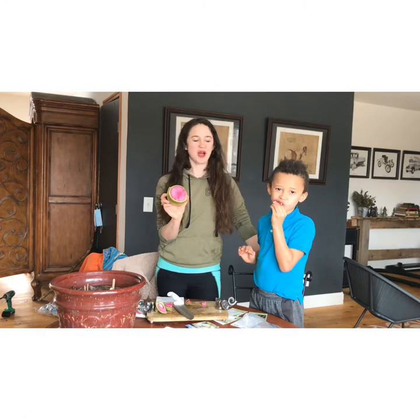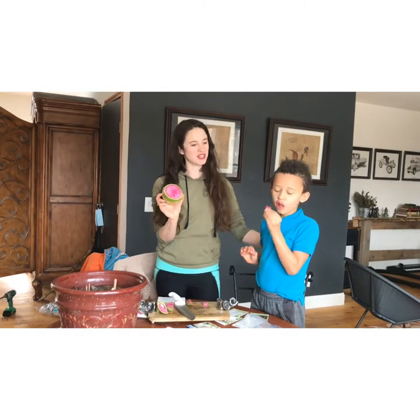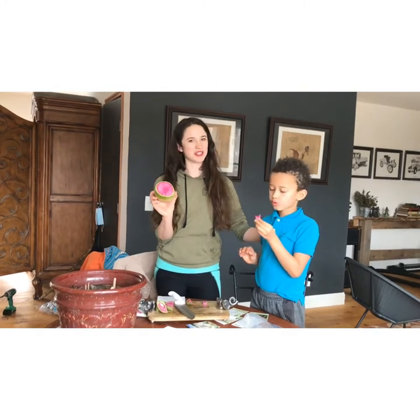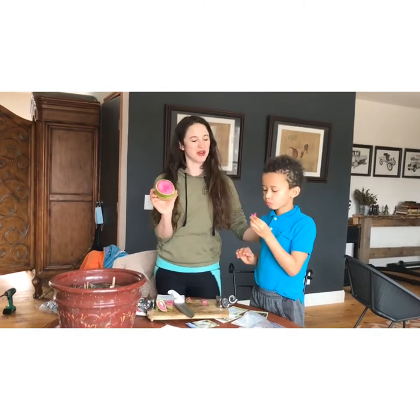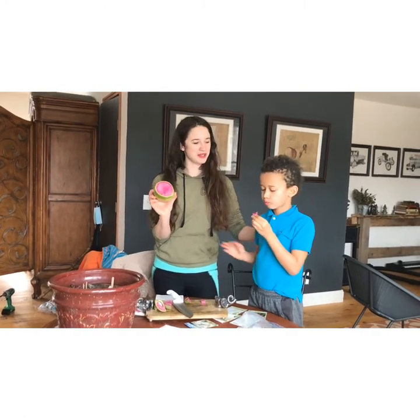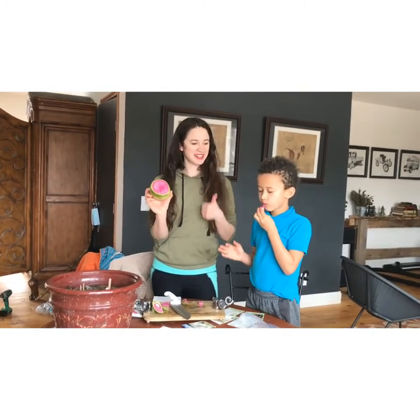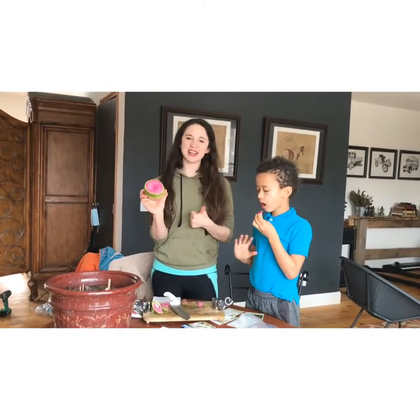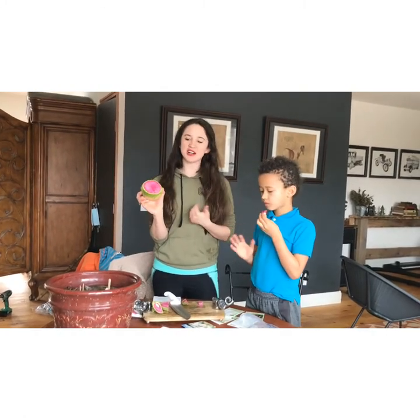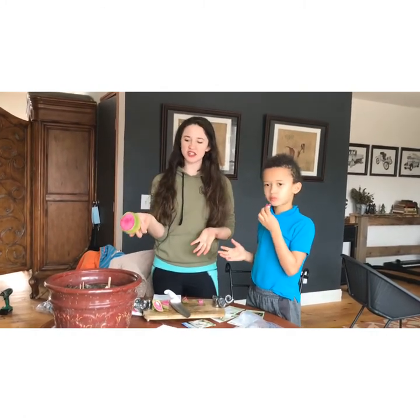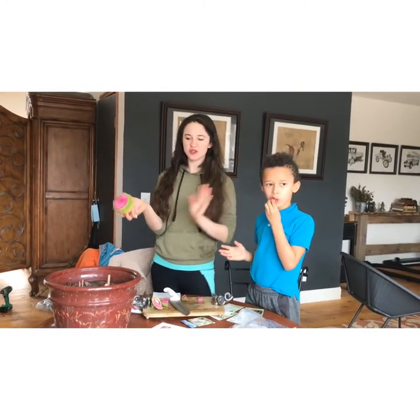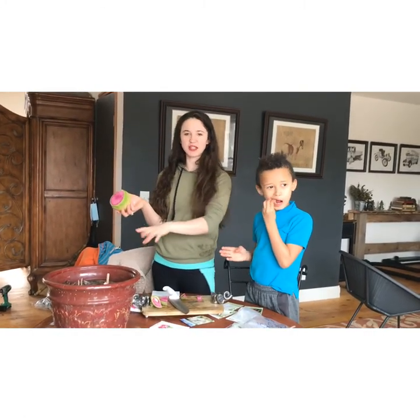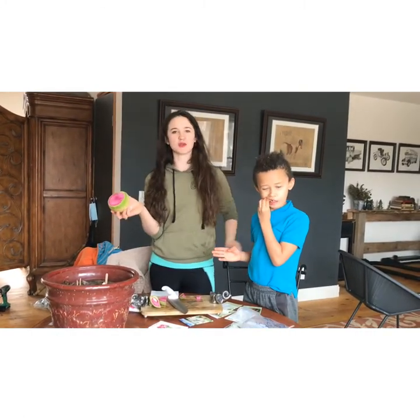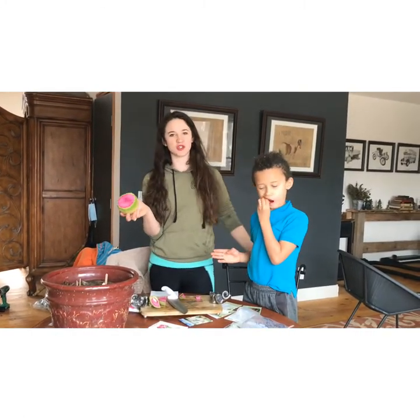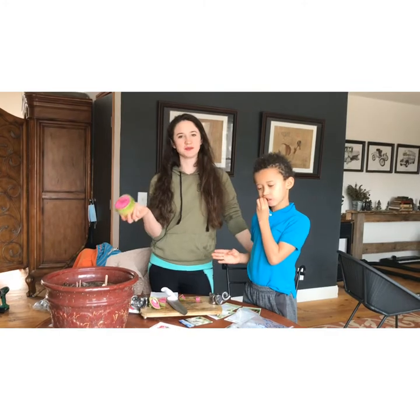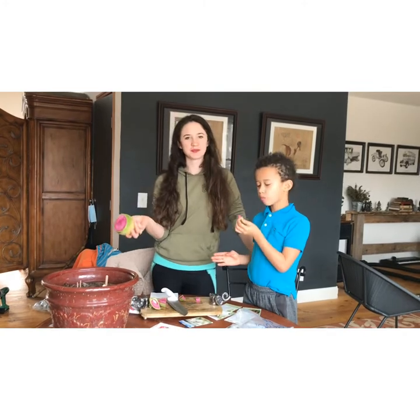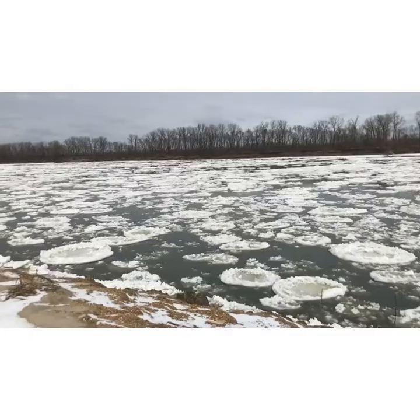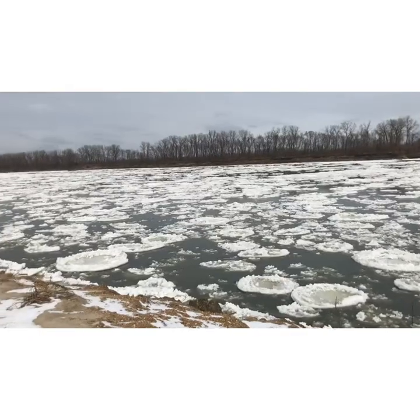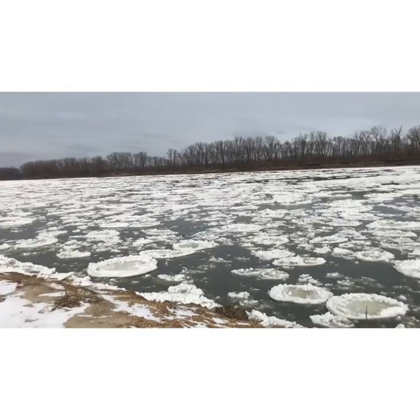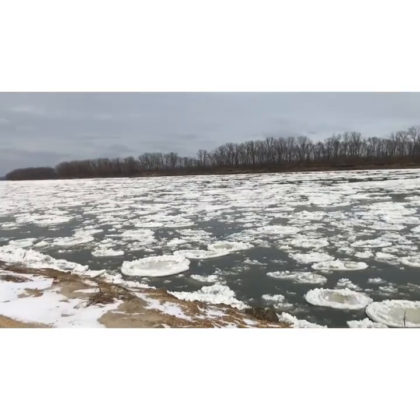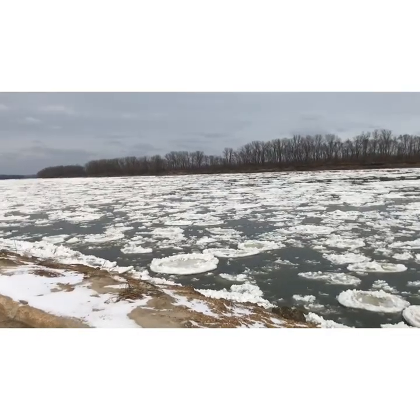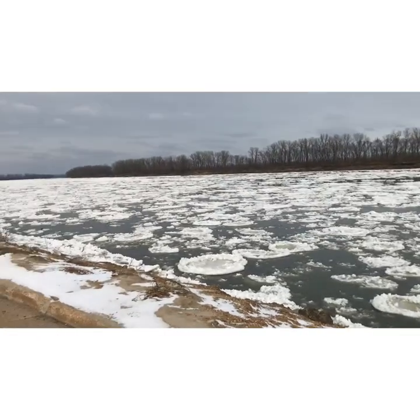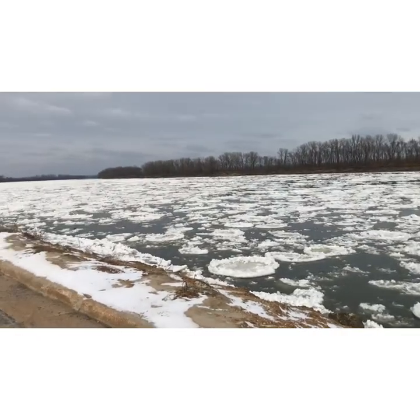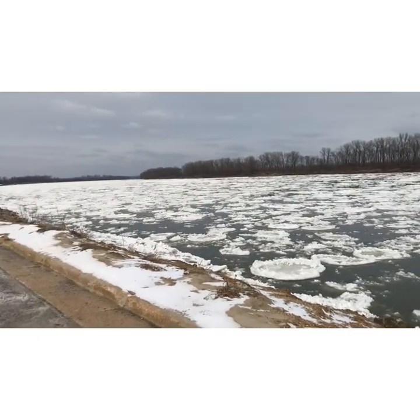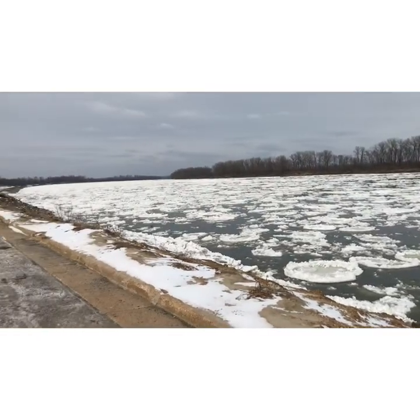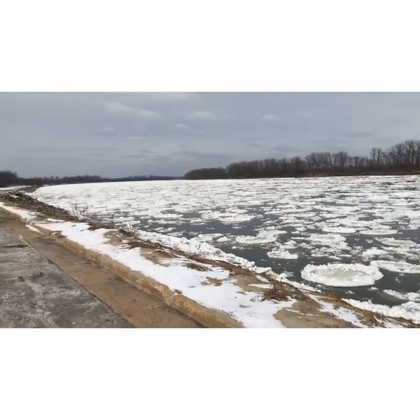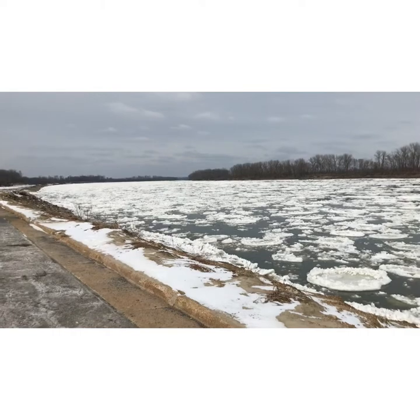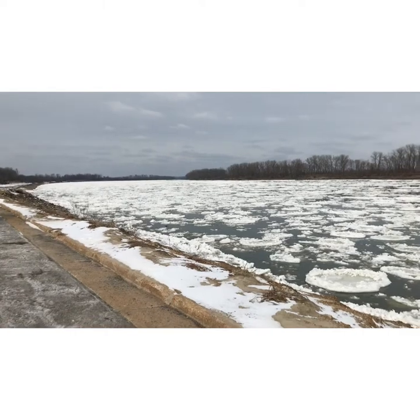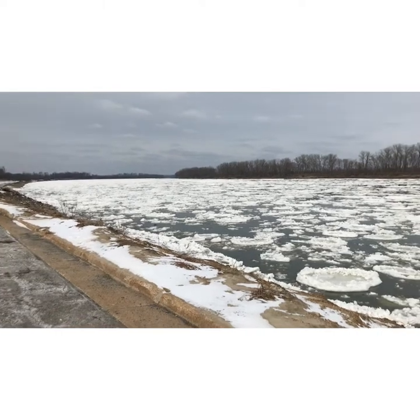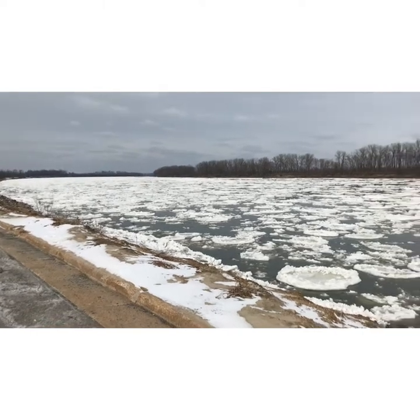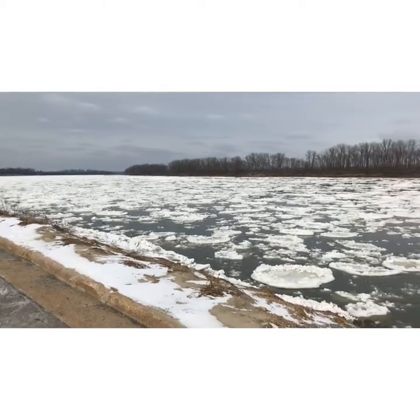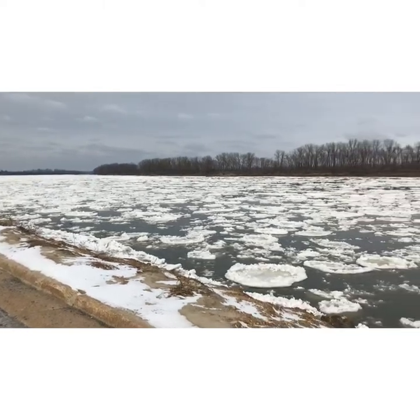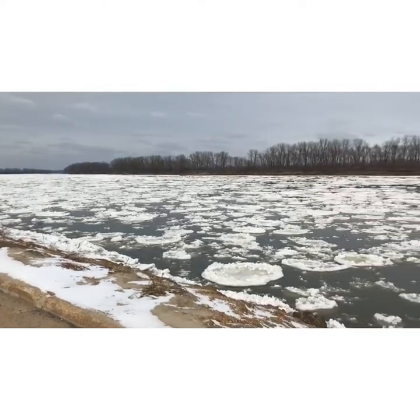Please subscribe, like, and share, and let us know if you do something like this with your children. I just wanted to show you how cold it is — look at the river.